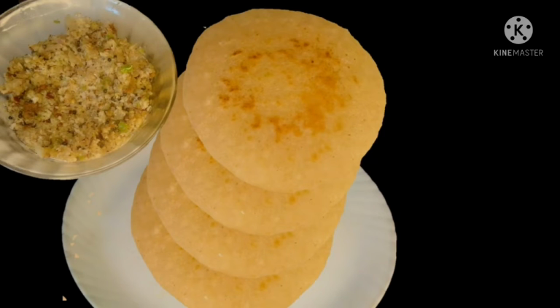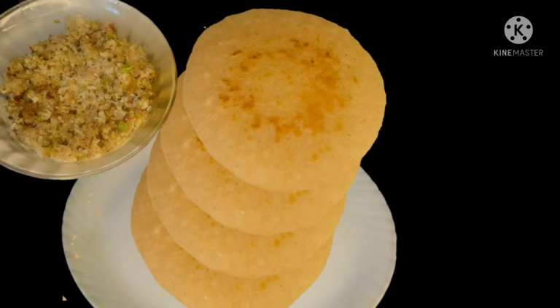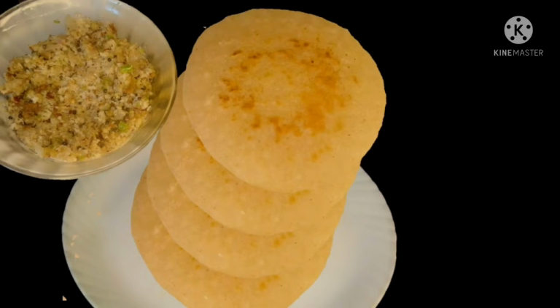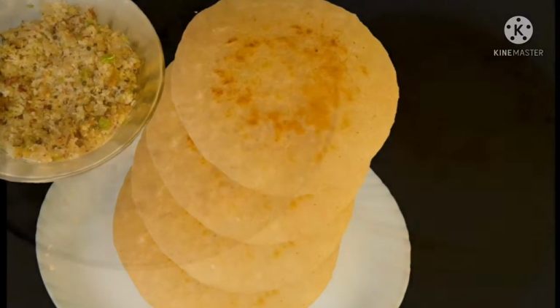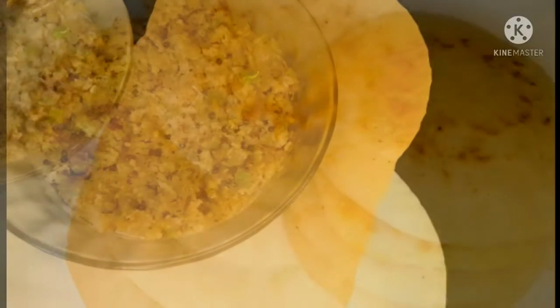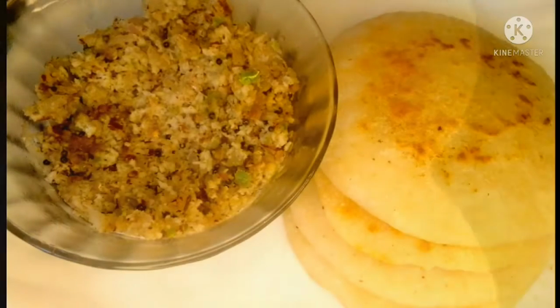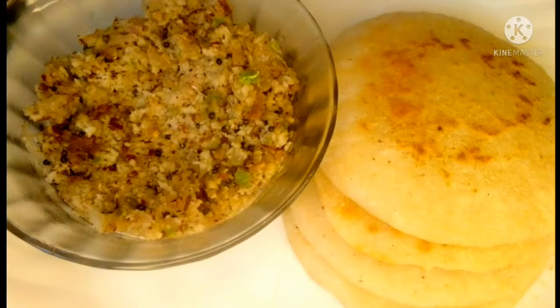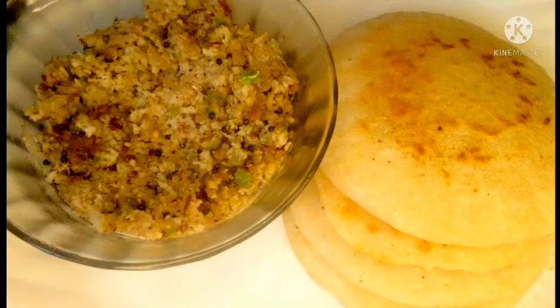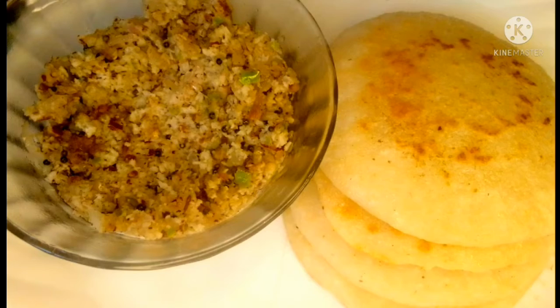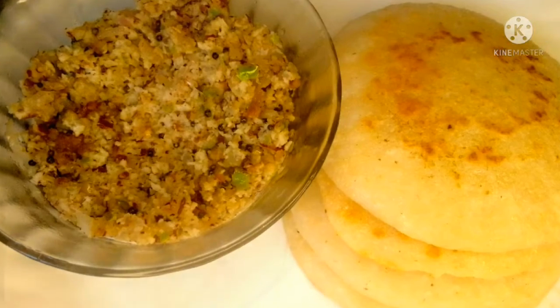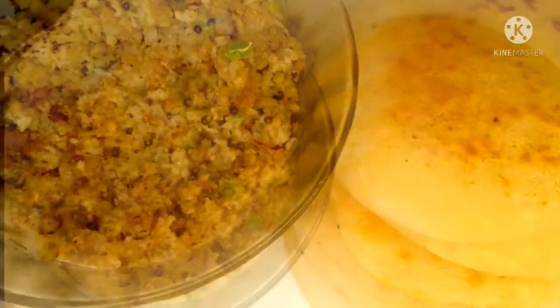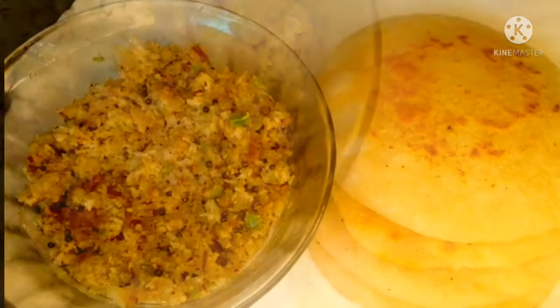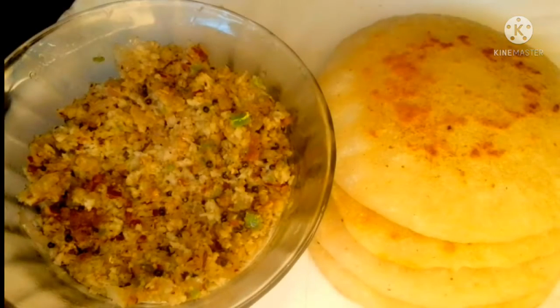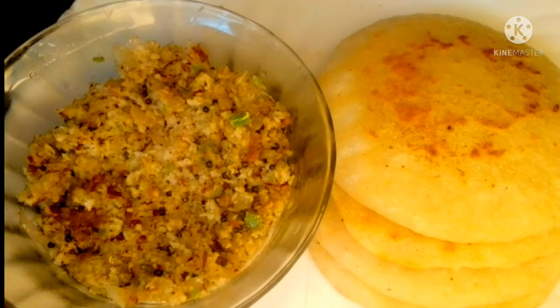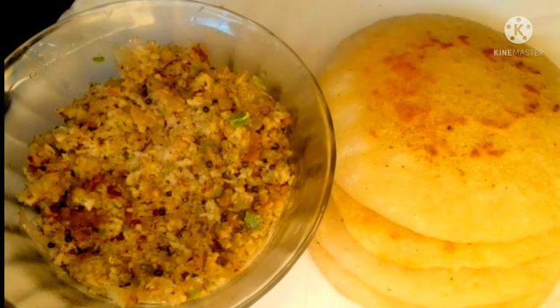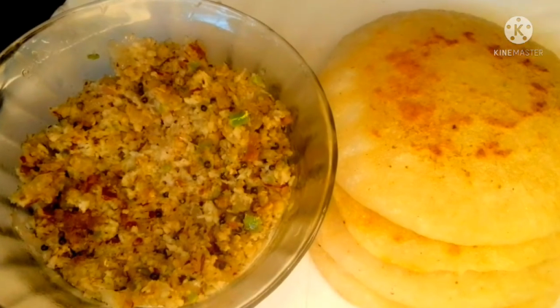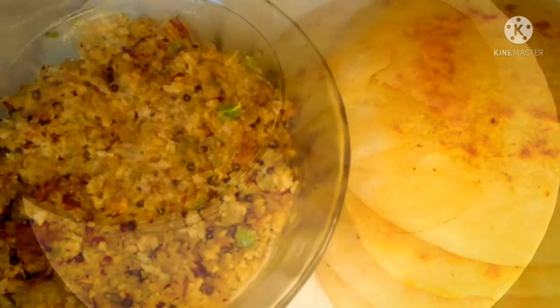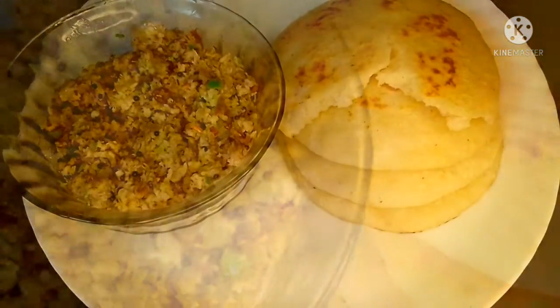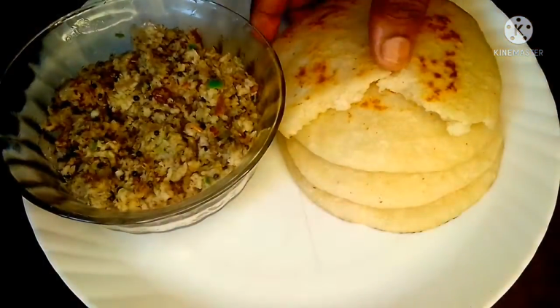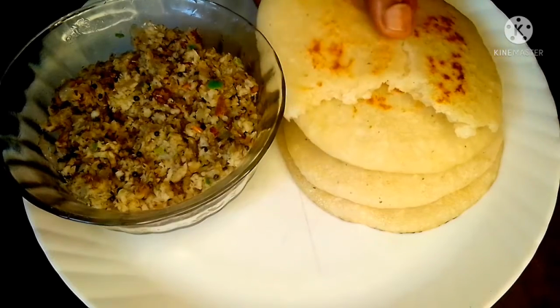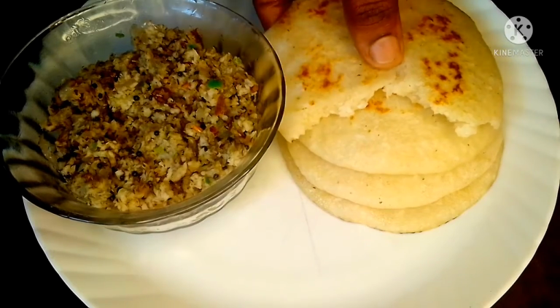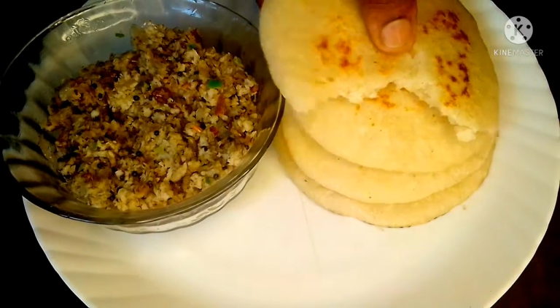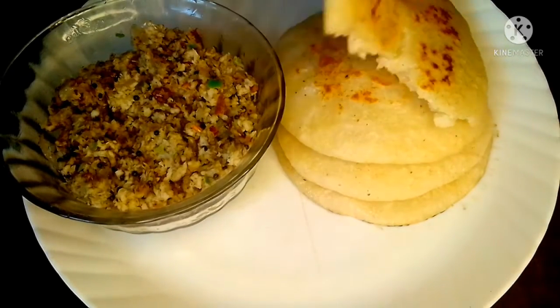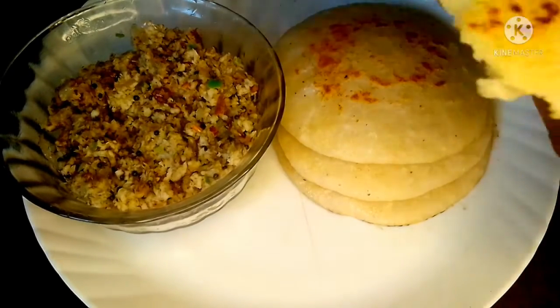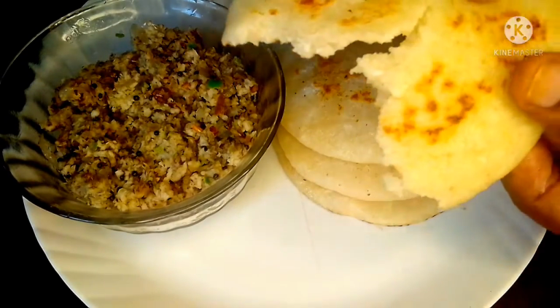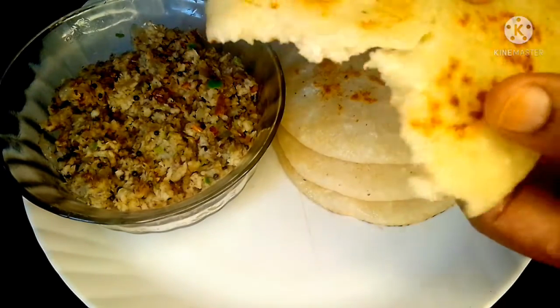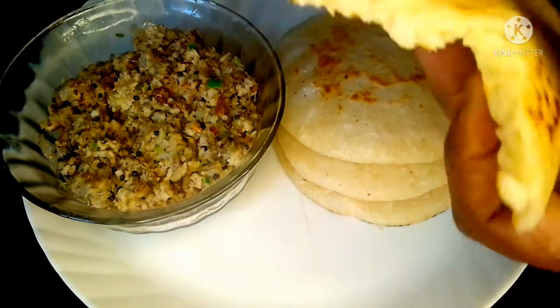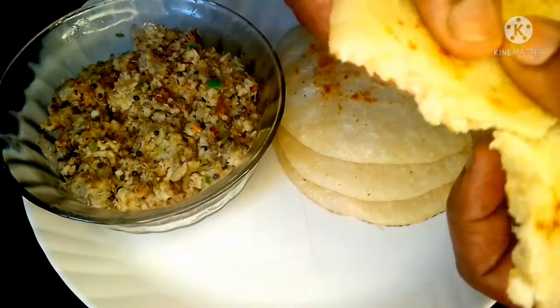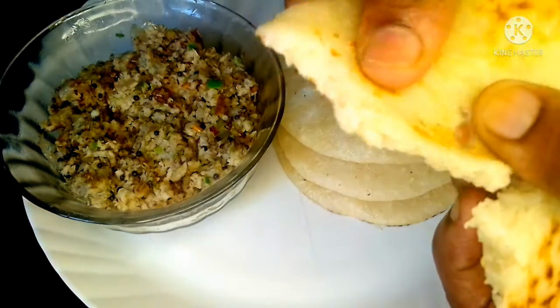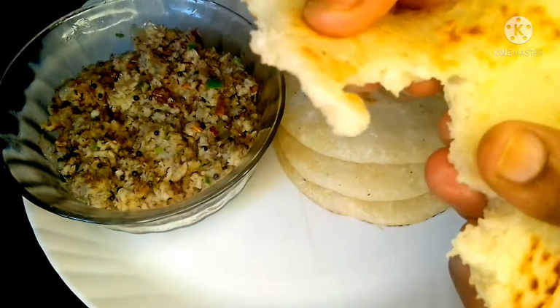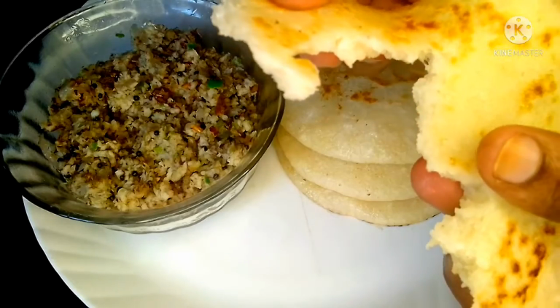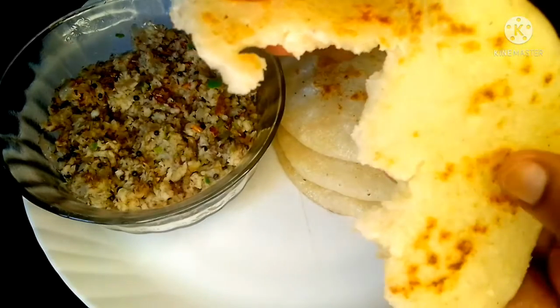Hi dear friends, Assalamualaikum, Namaskaram. Welcome back. Today we are going to make a rava dosa. We are going to upload a recipe for the first time.